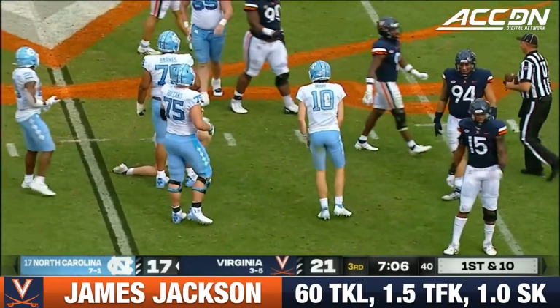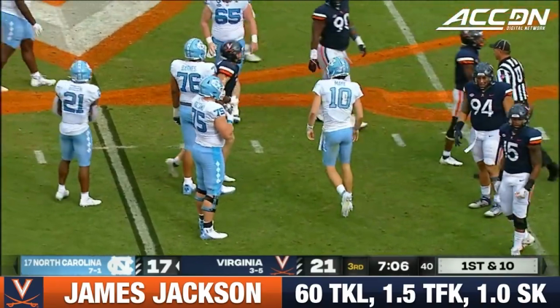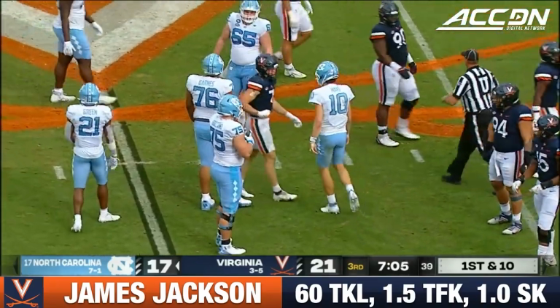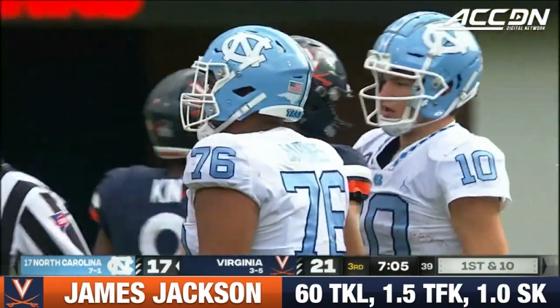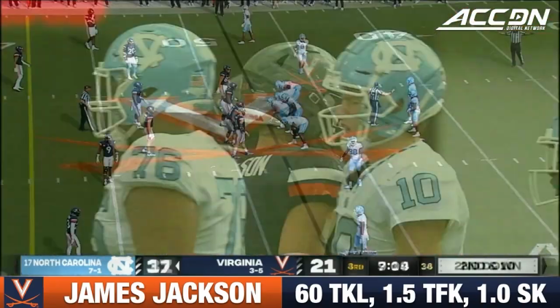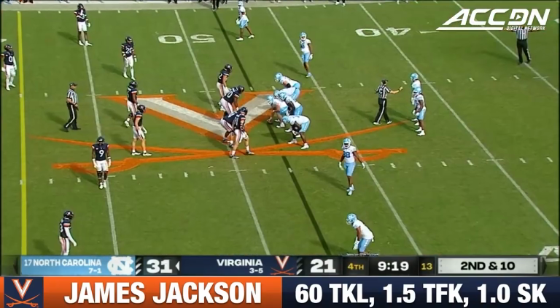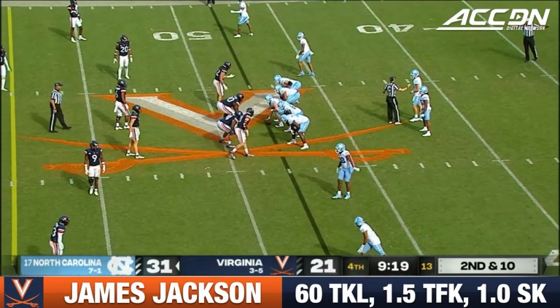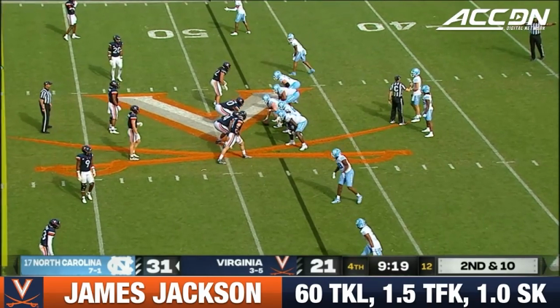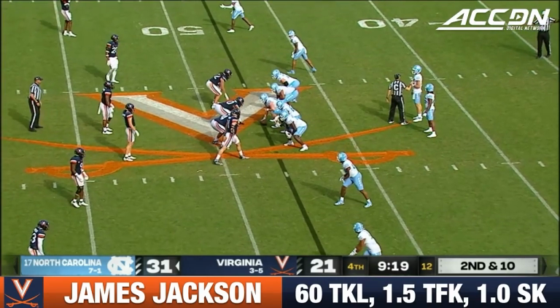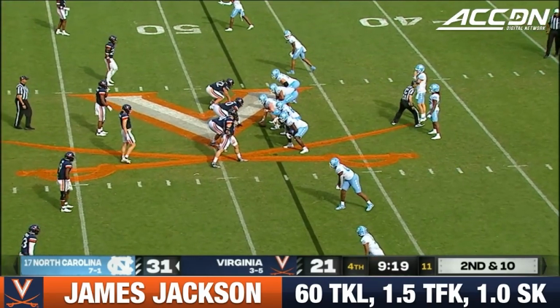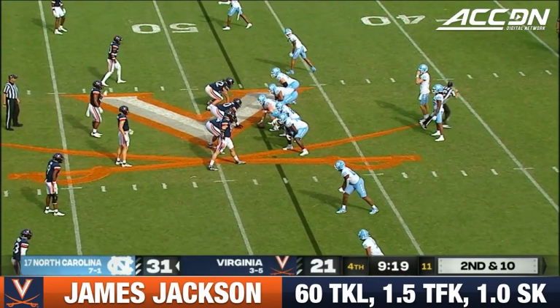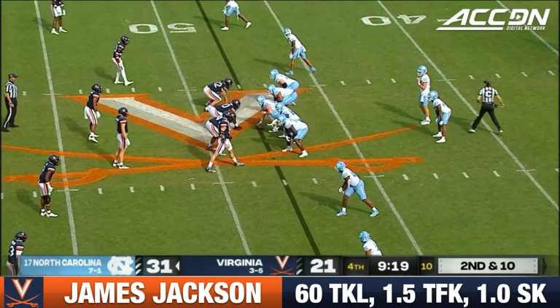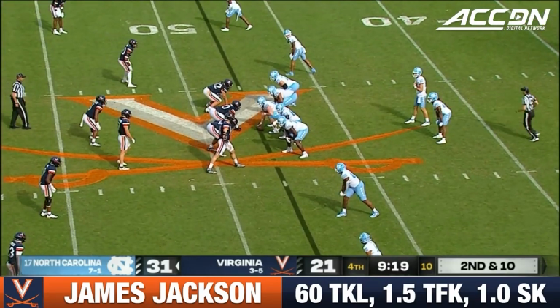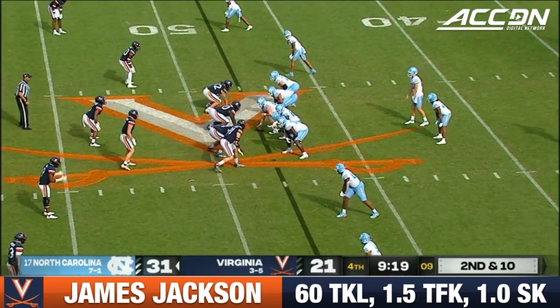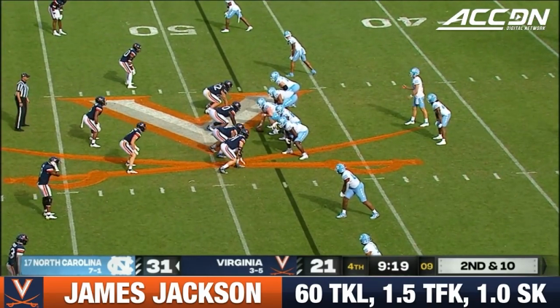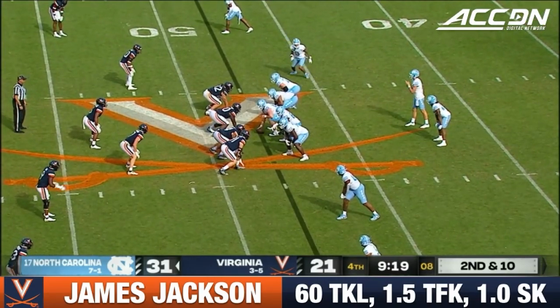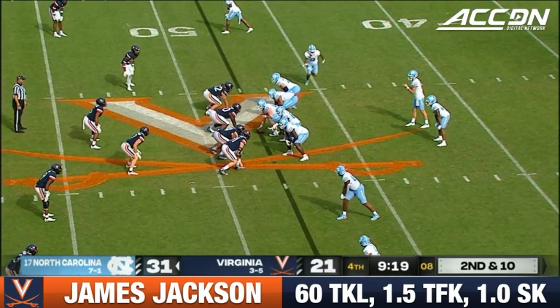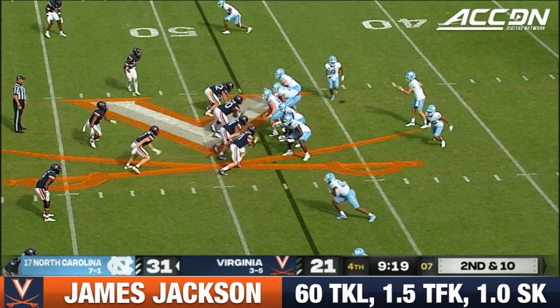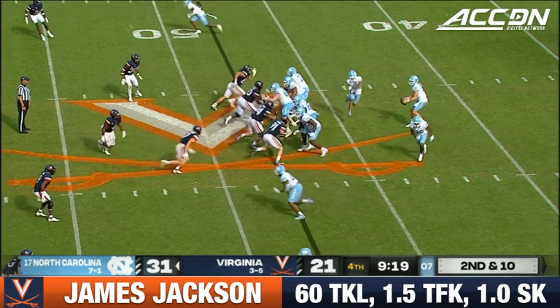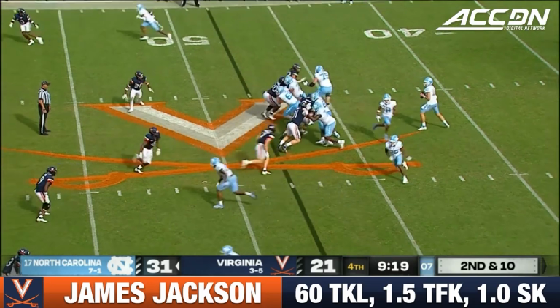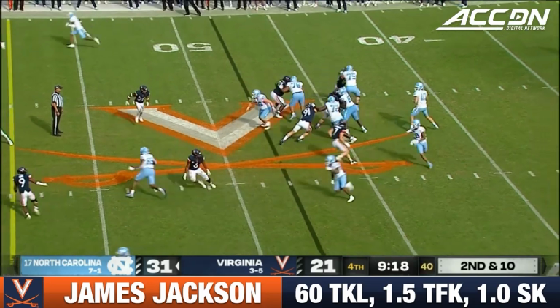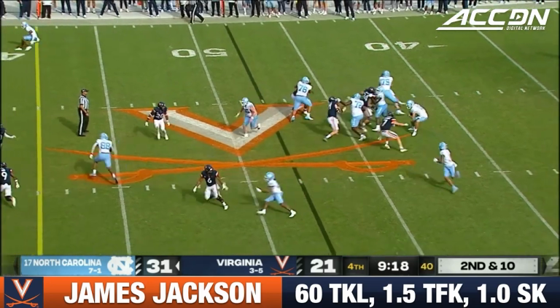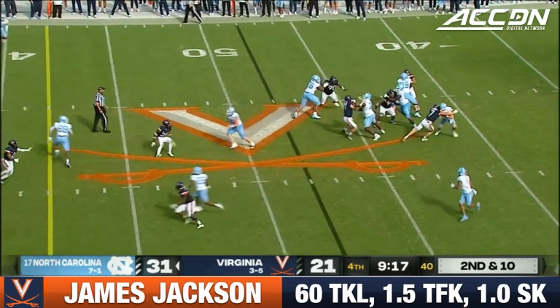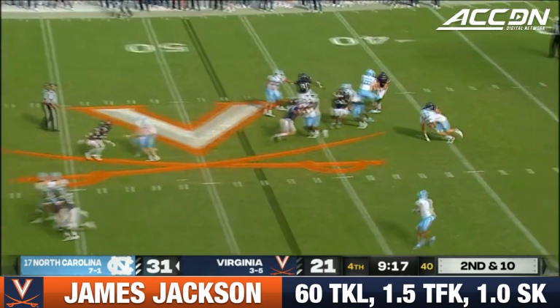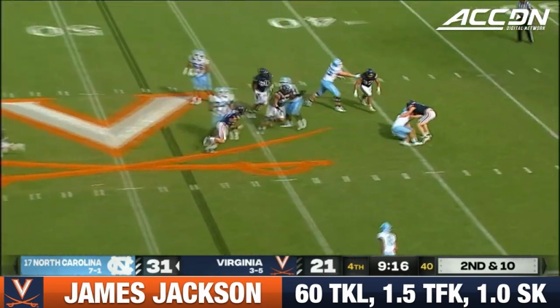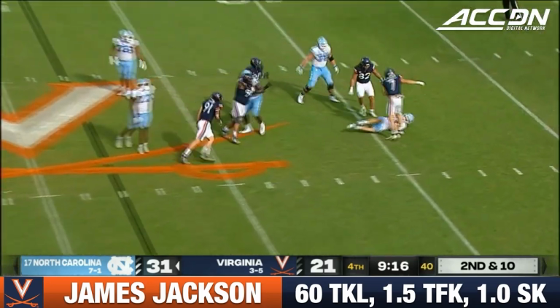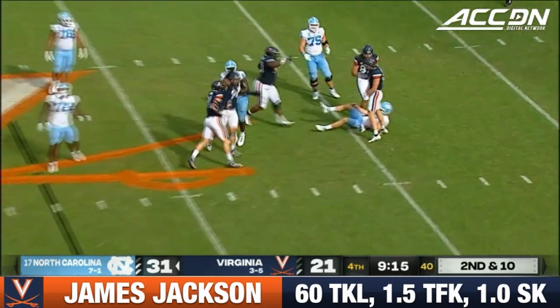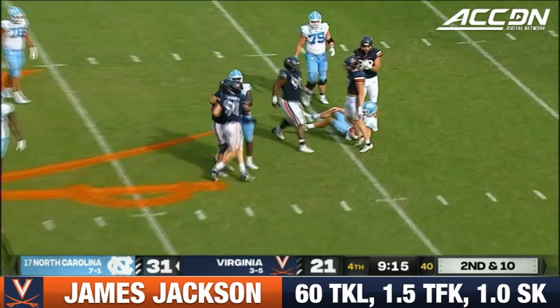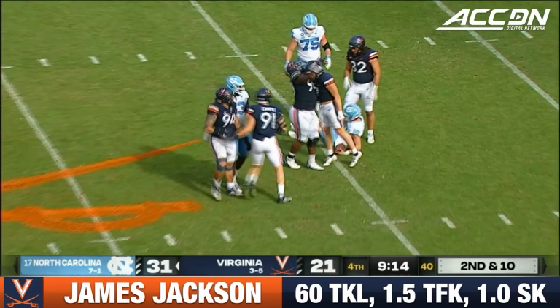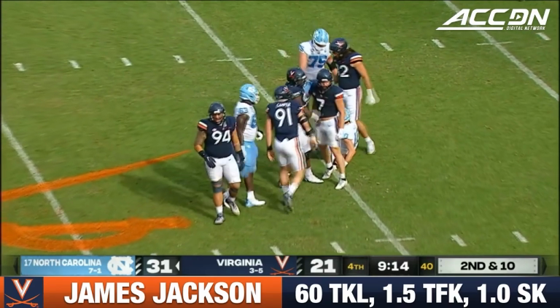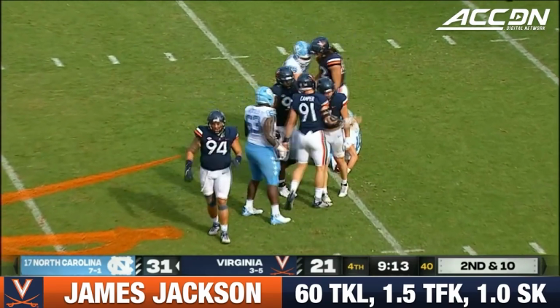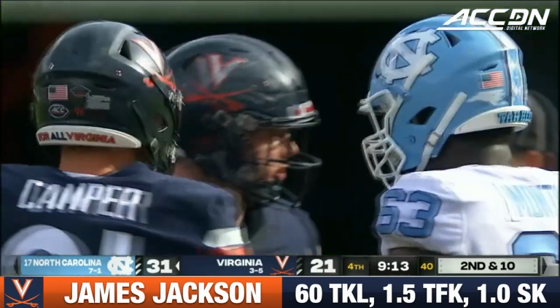Gain of about three, second and seven. Obviously the percentages of you getting it — Carolina uses the service that customizes it each game. And that's James Jackson on the sack of May.